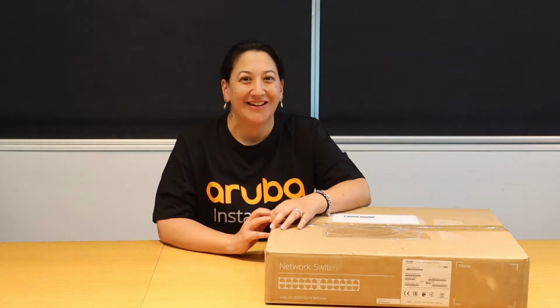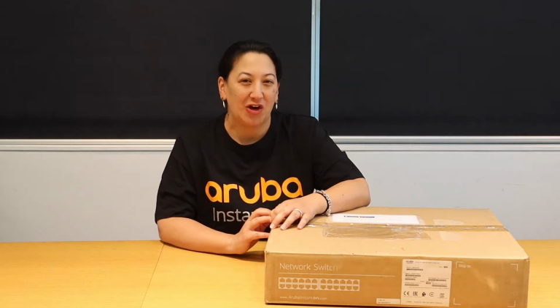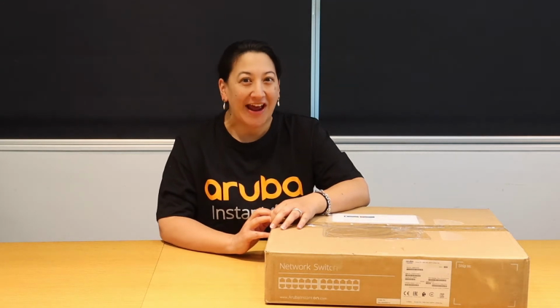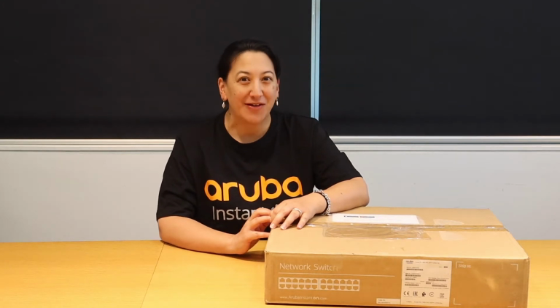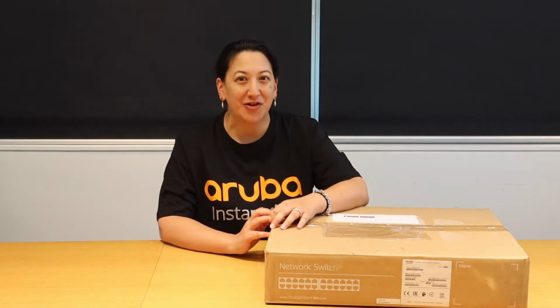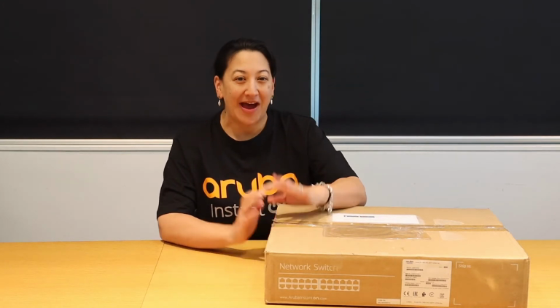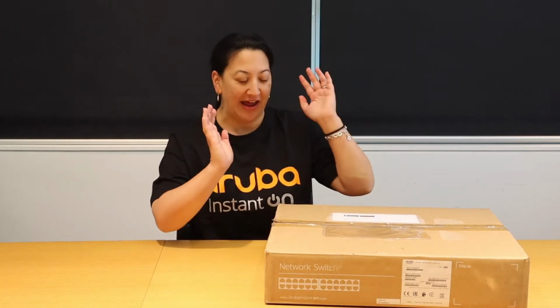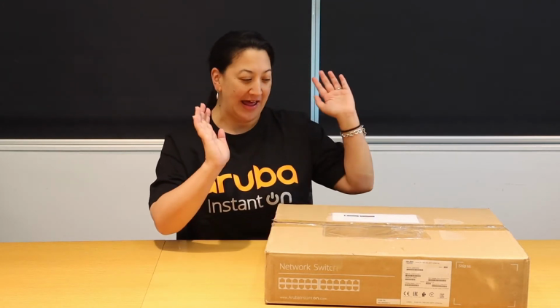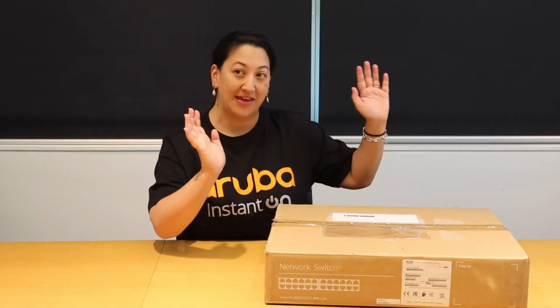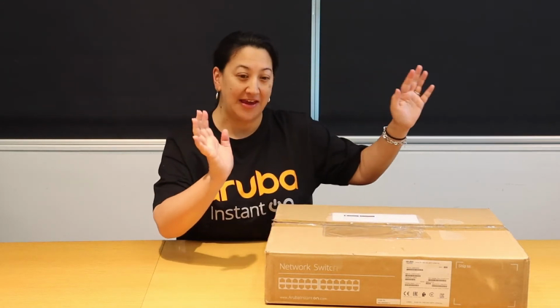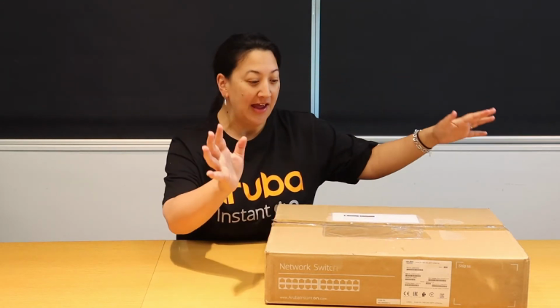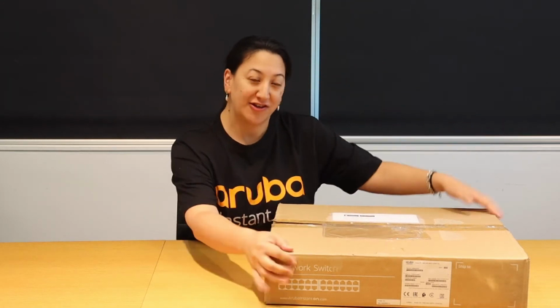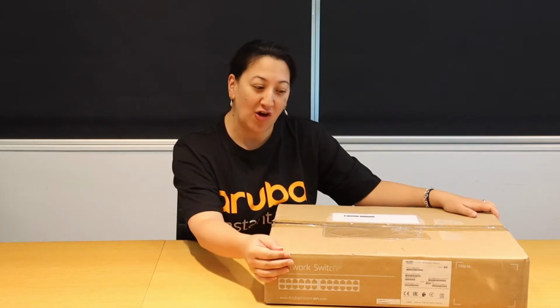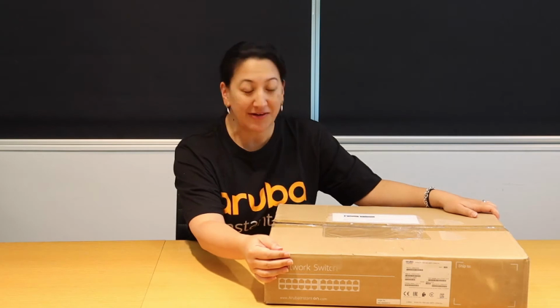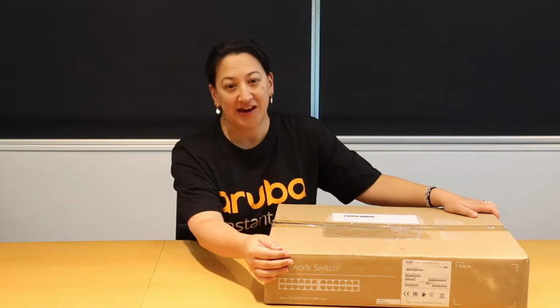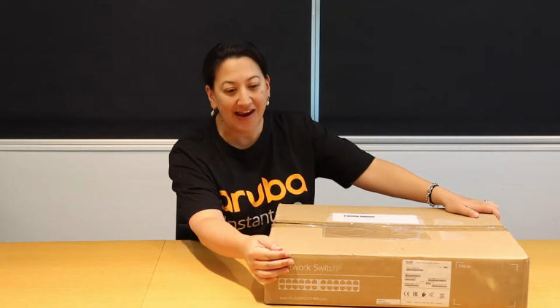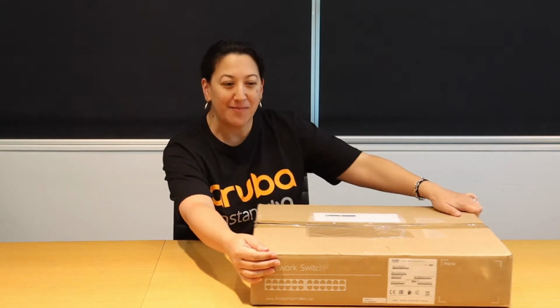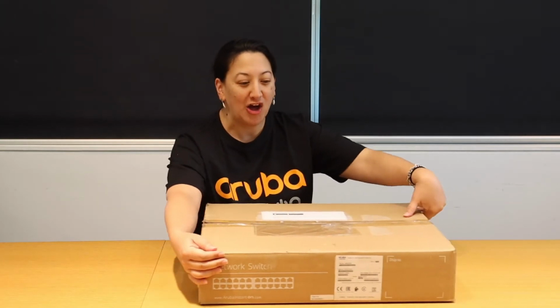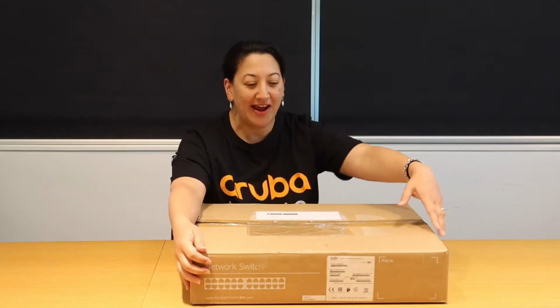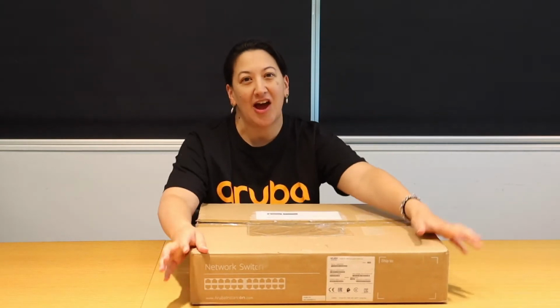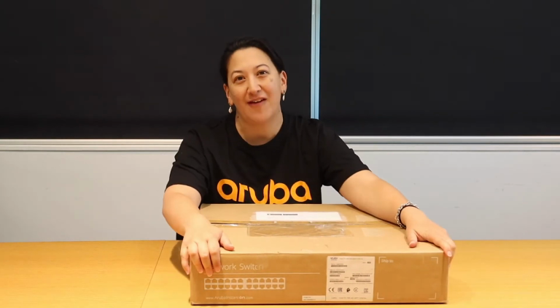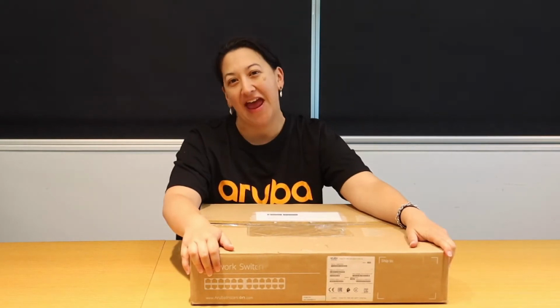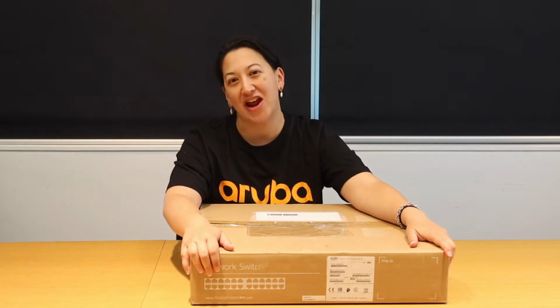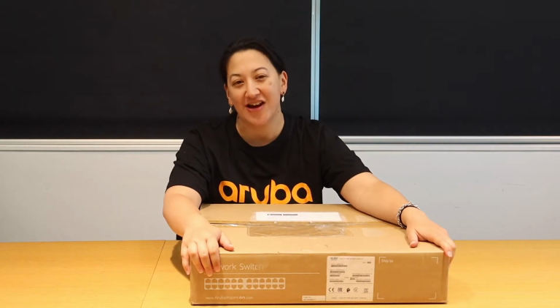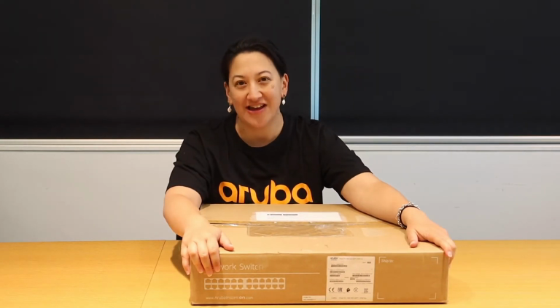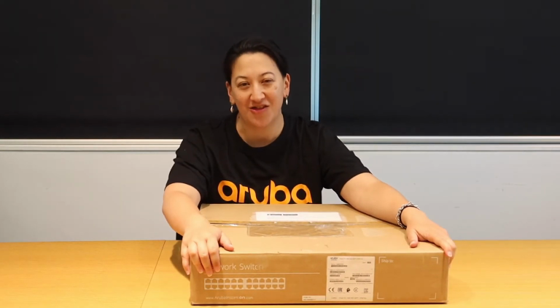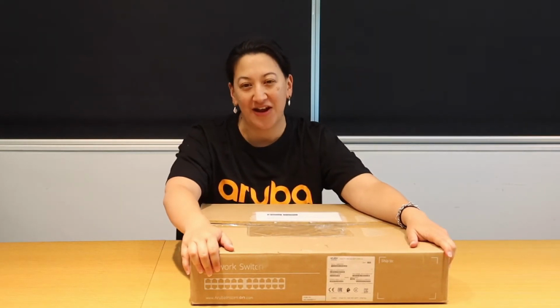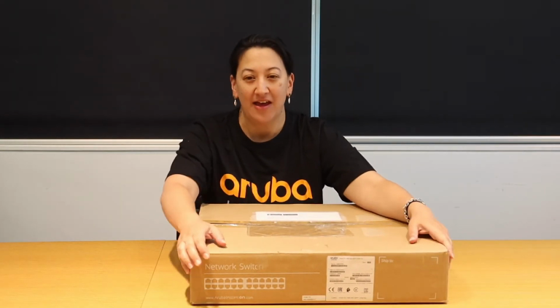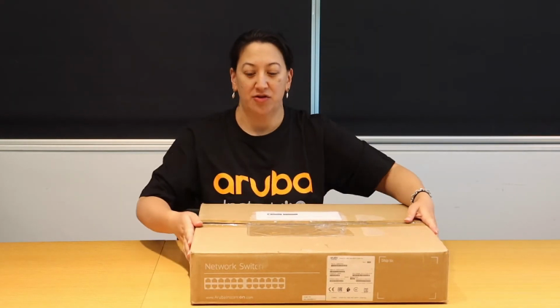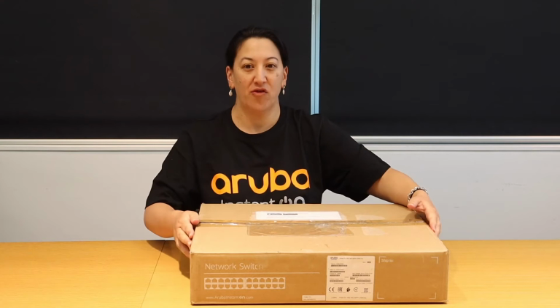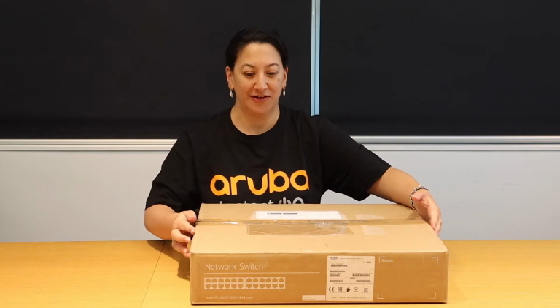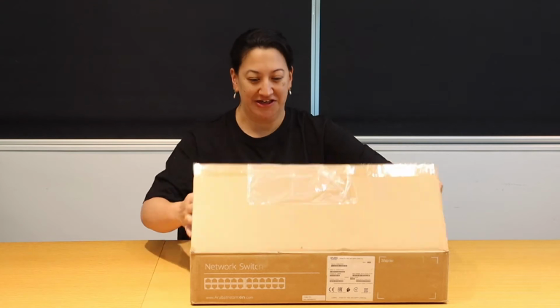So today I'm going to talk about the Instant On switch. Here in my hands I have a 1930 24 port switch.